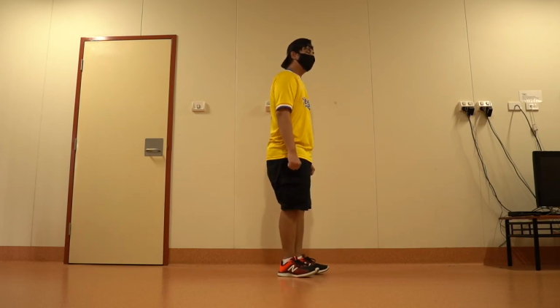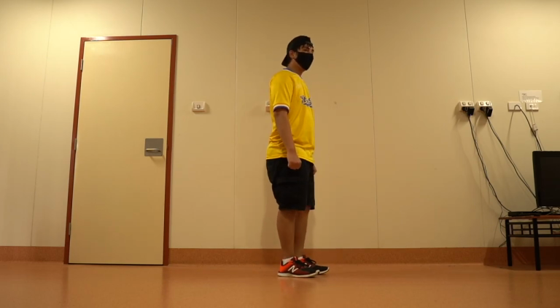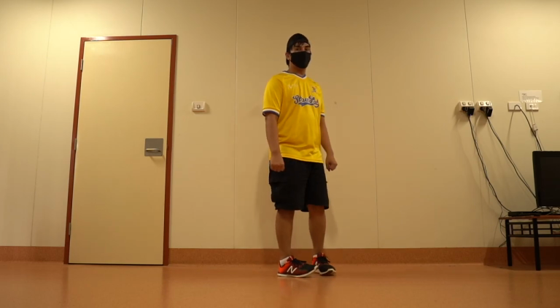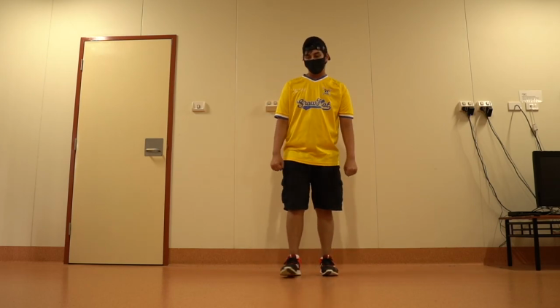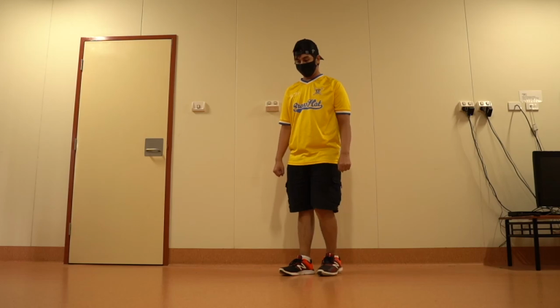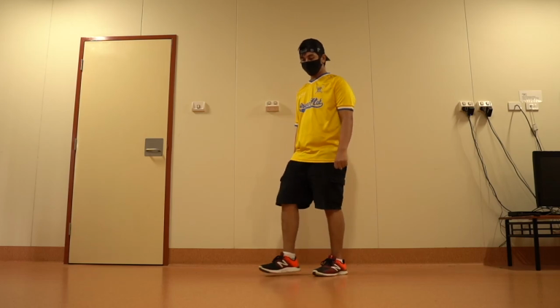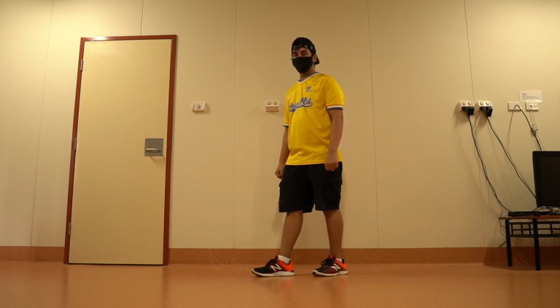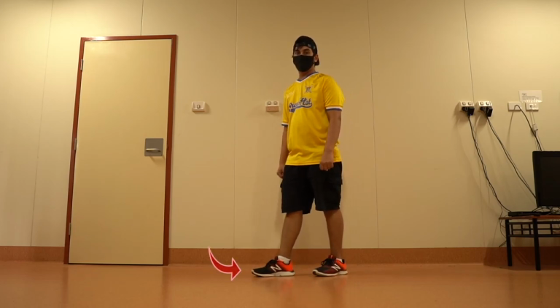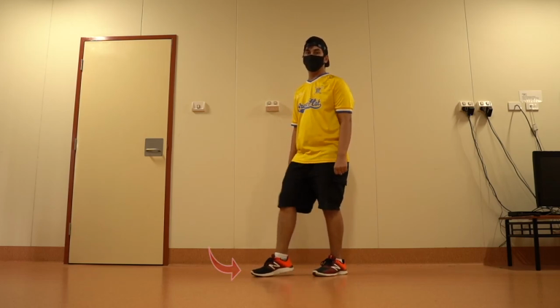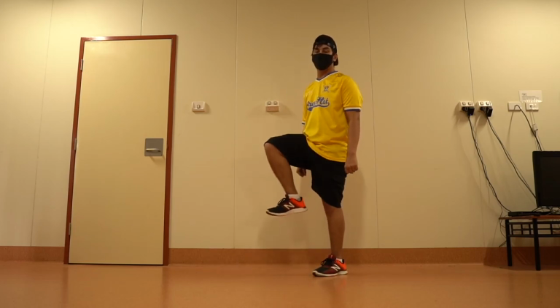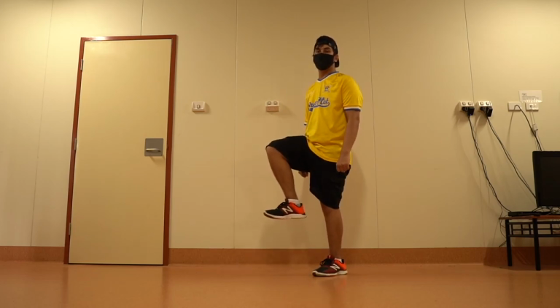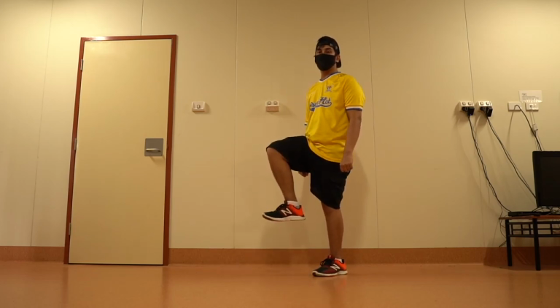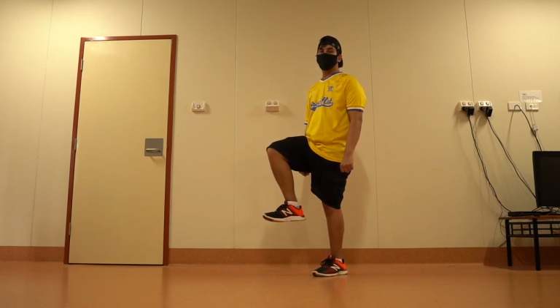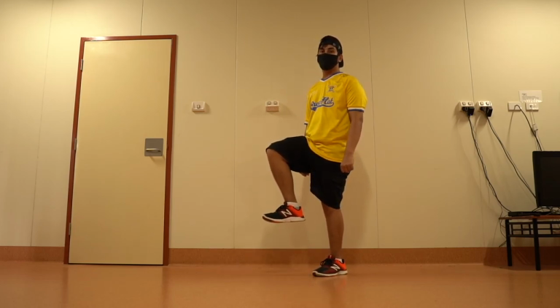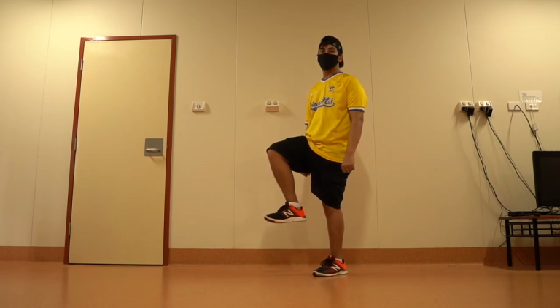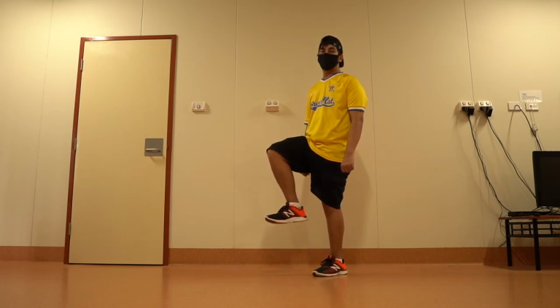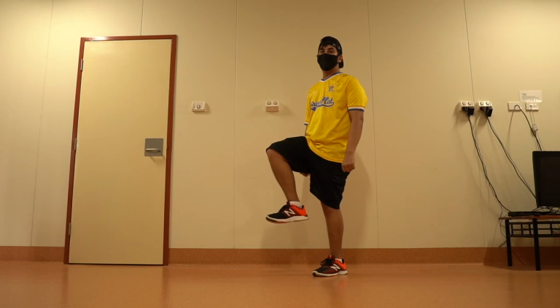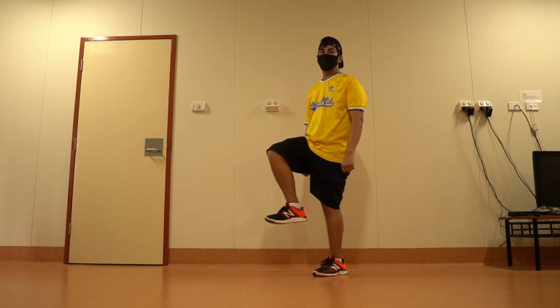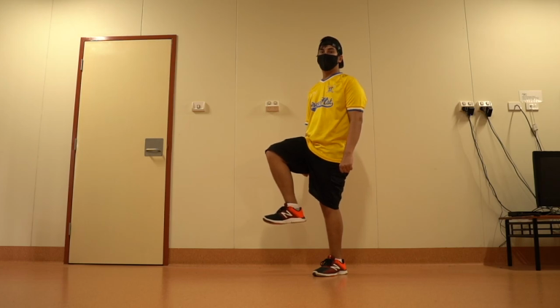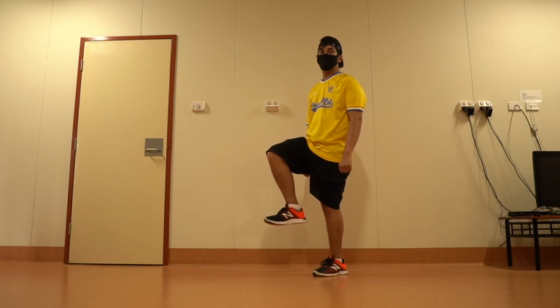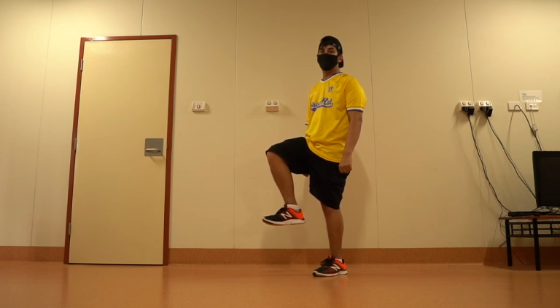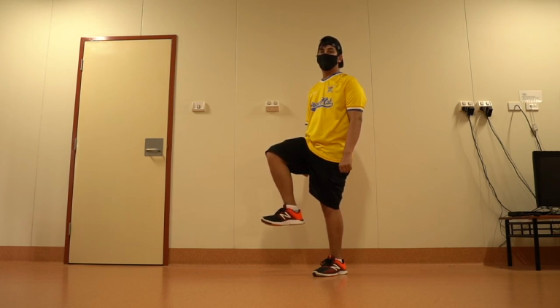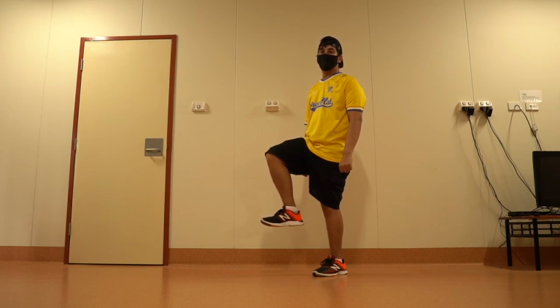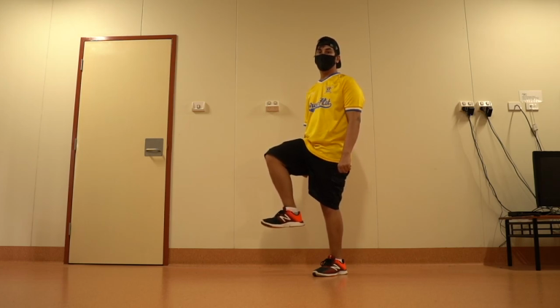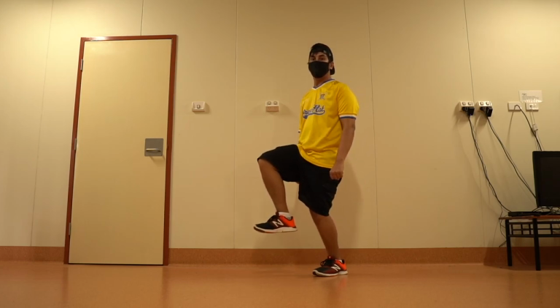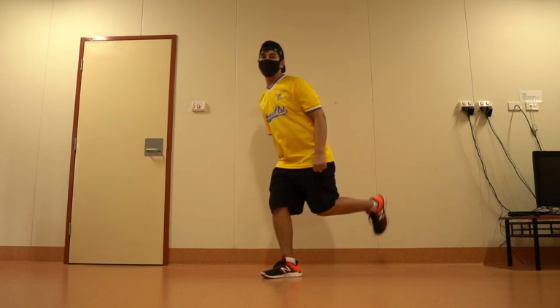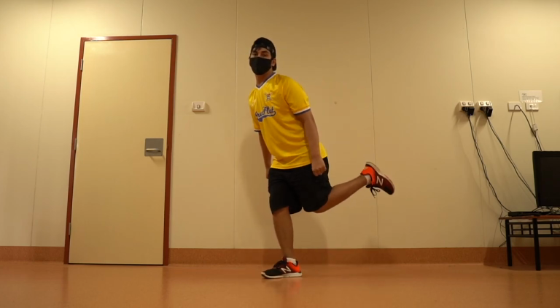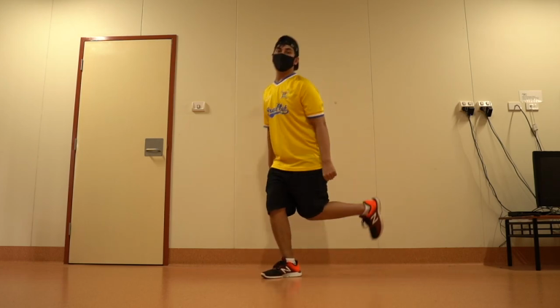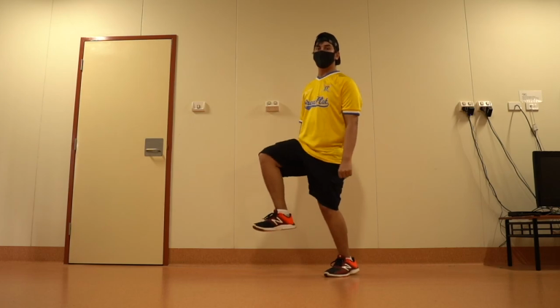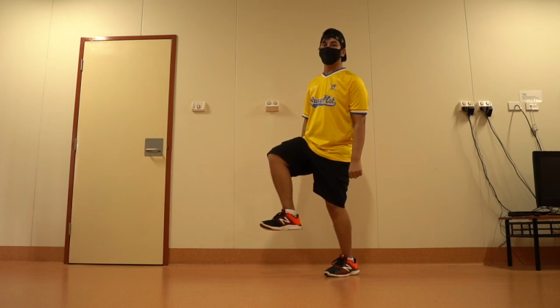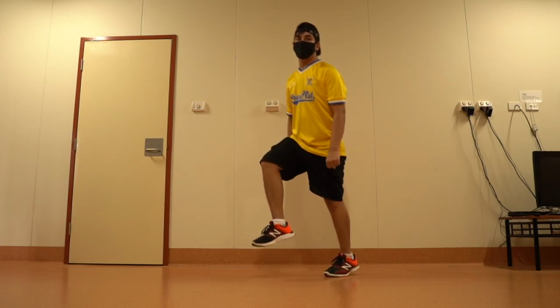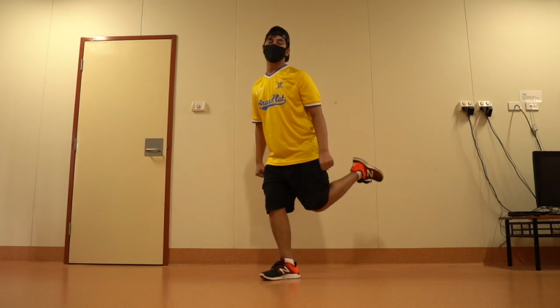Now stand in this position, lift your right foot up — this will be your starting position. Now let's learn this three-step sequence with your feet: 1 2 3.